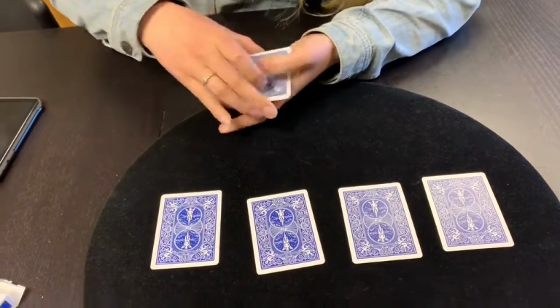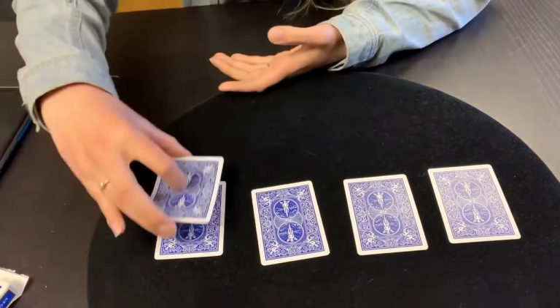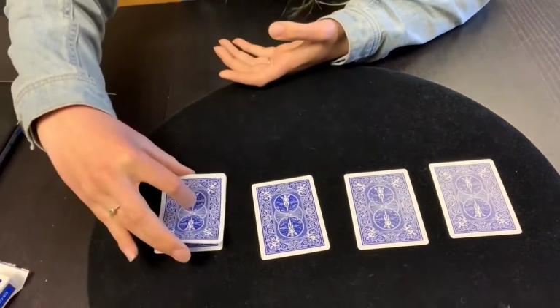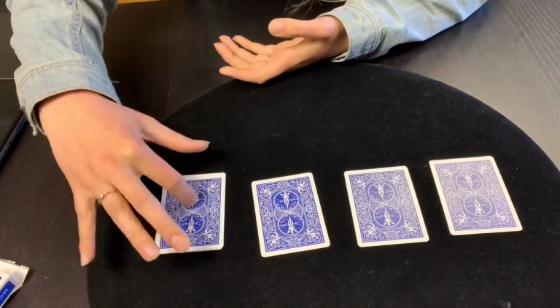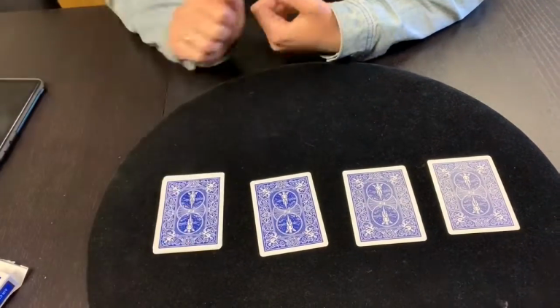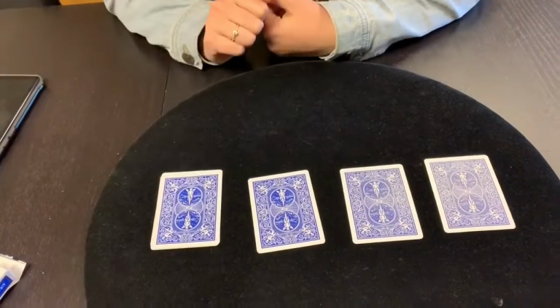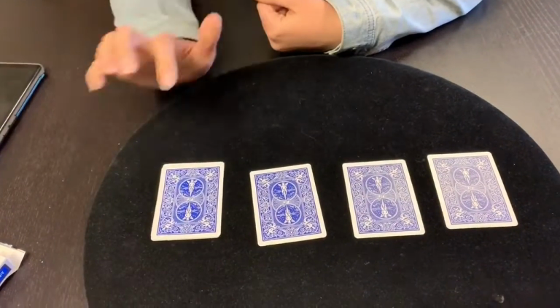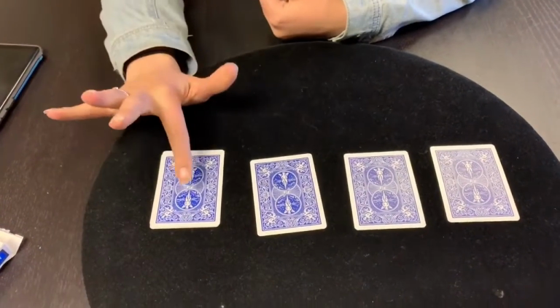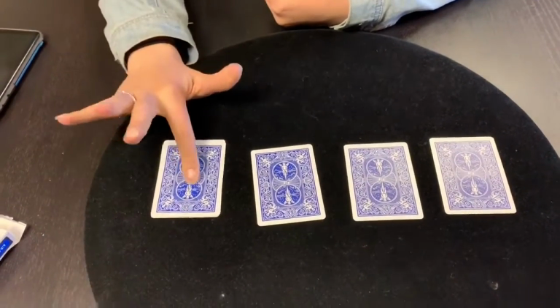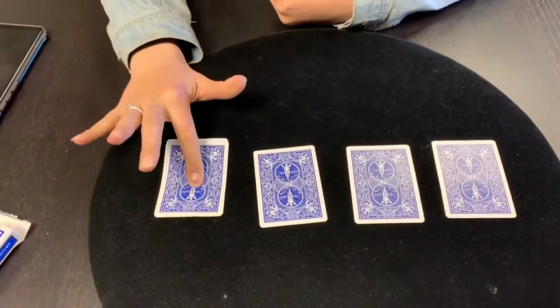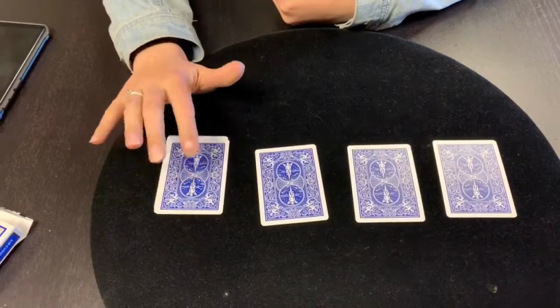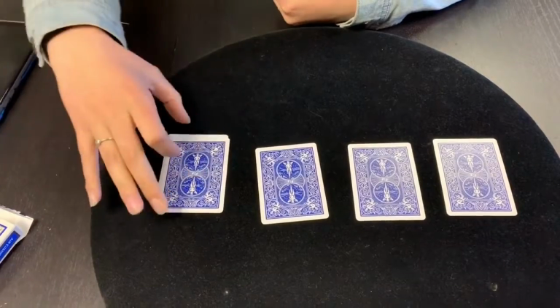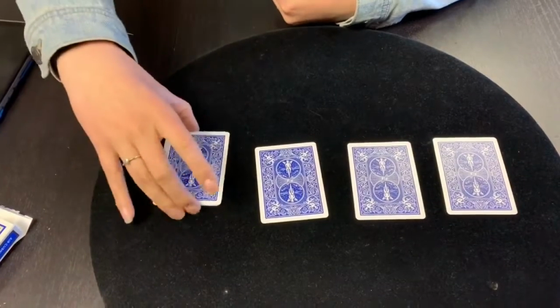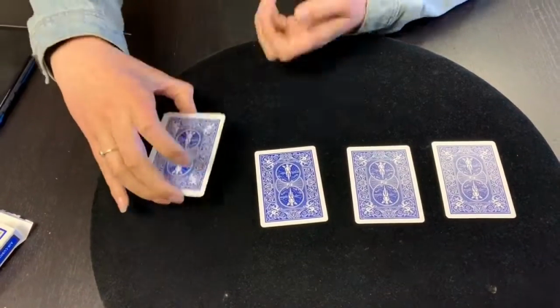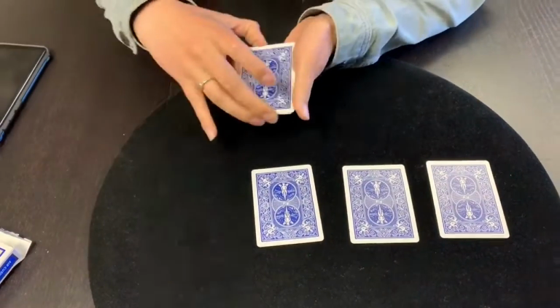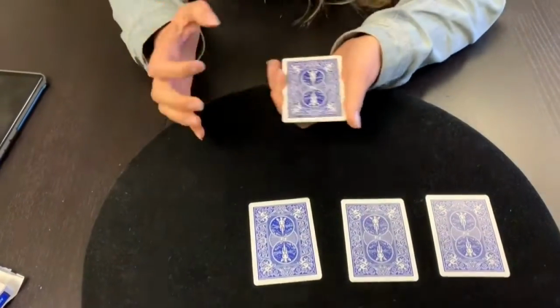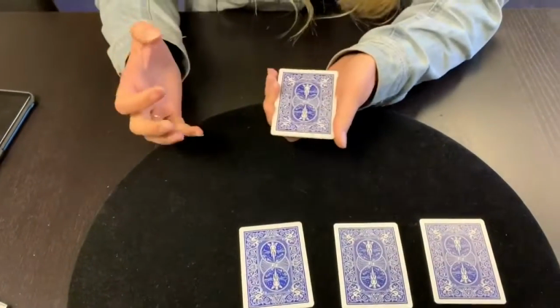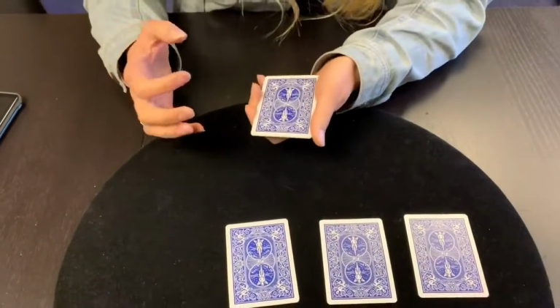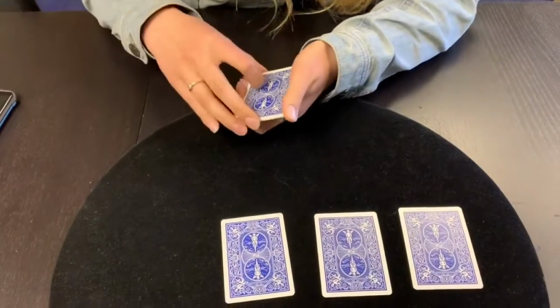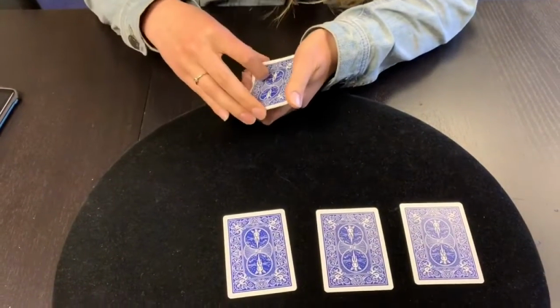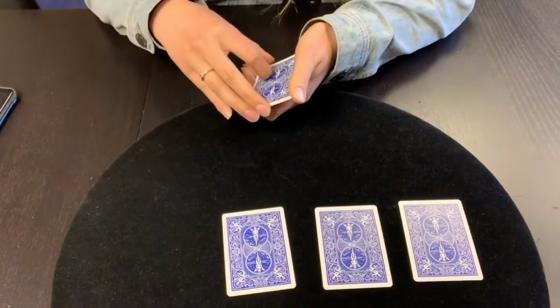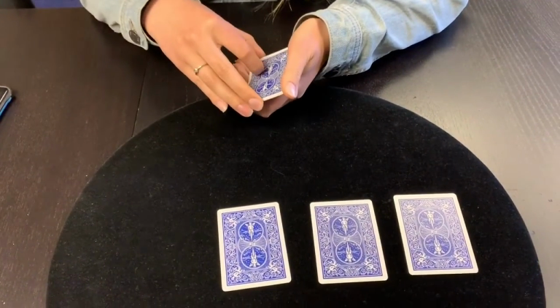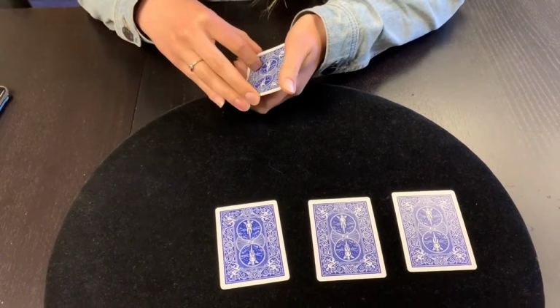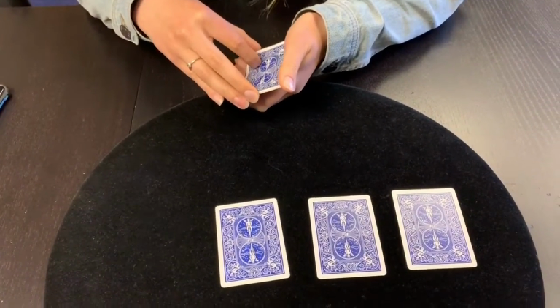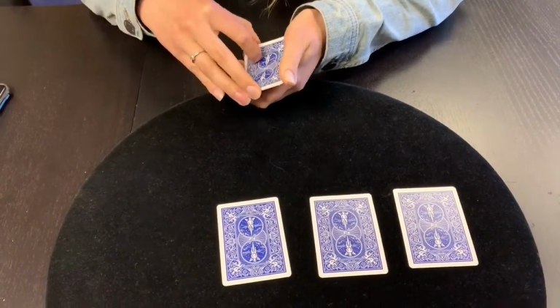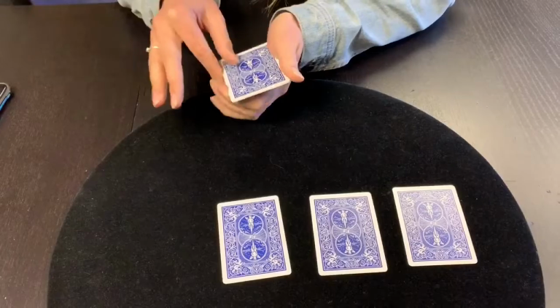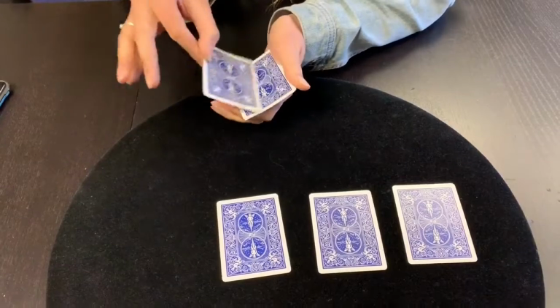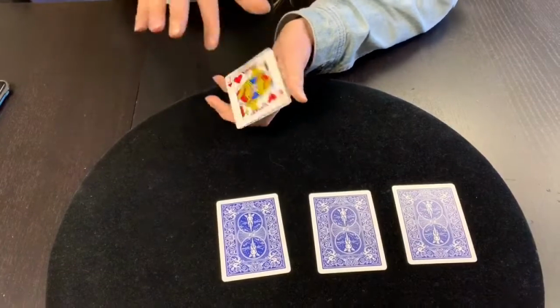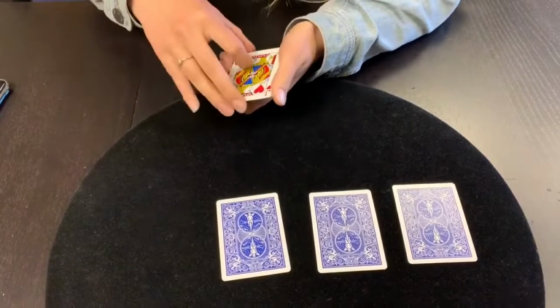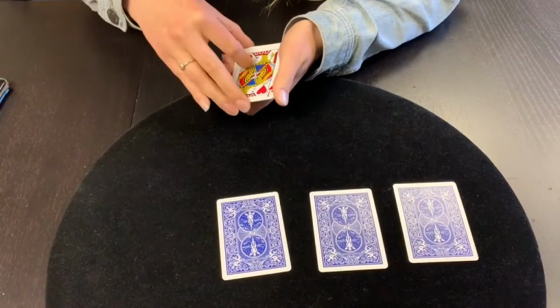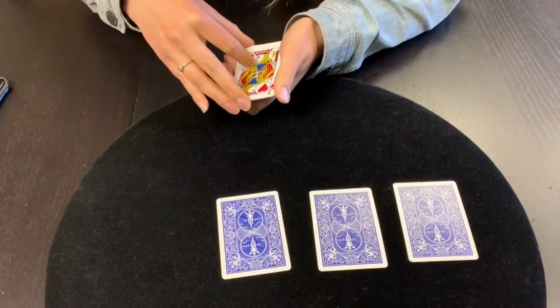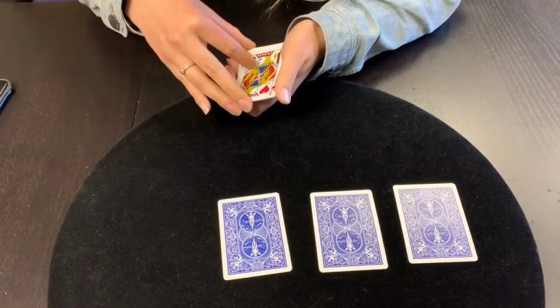I'm going to place it over the first jack. When I push, it actually acts as like a little lift. So I now have got the jack right here on the top of the cards.